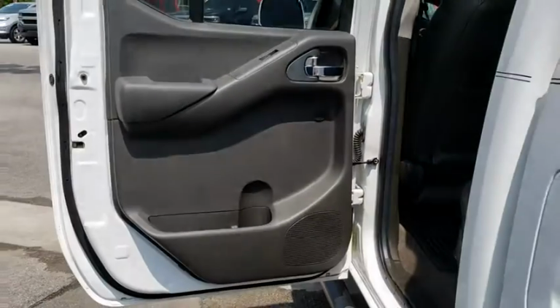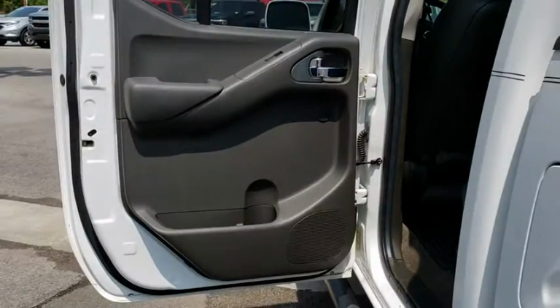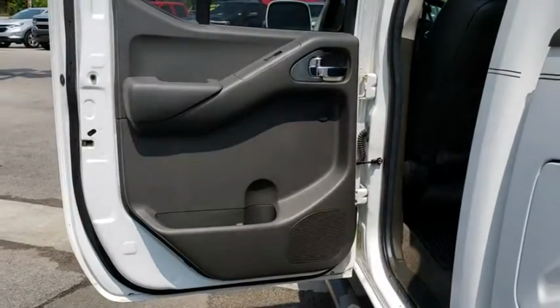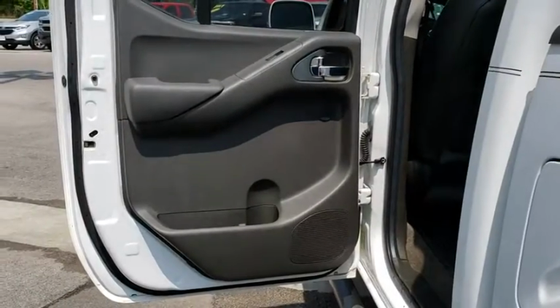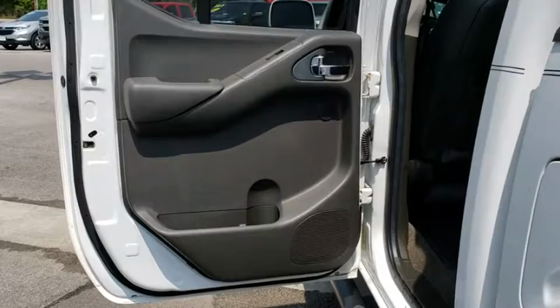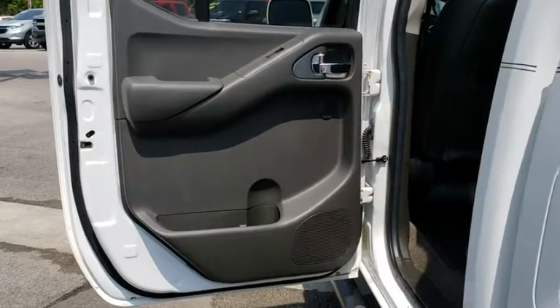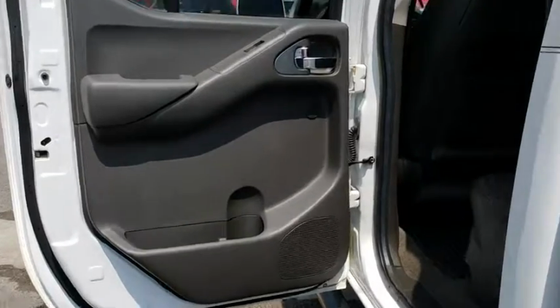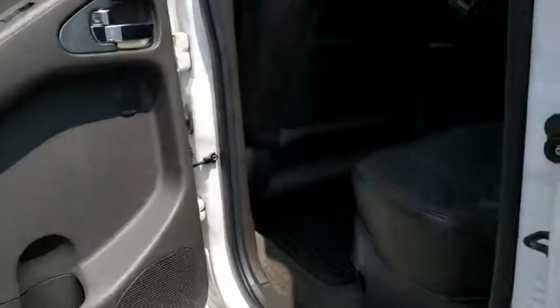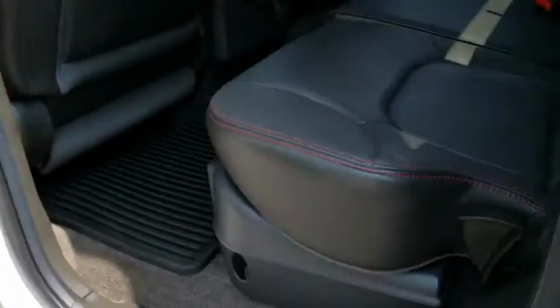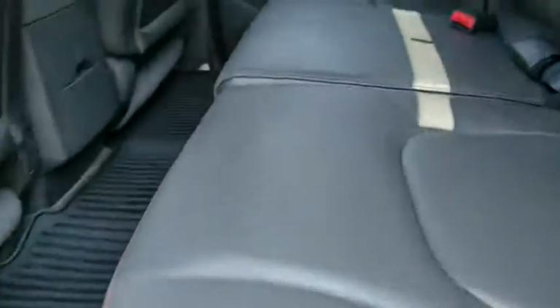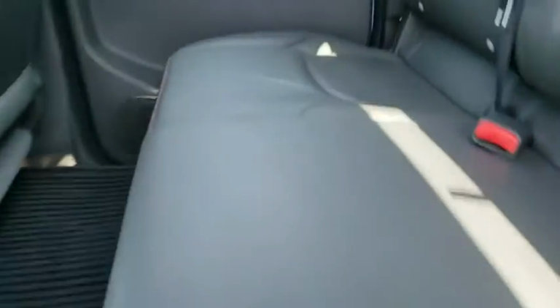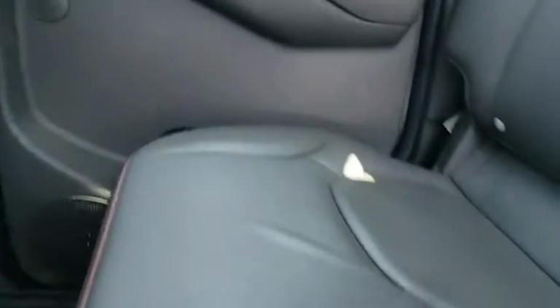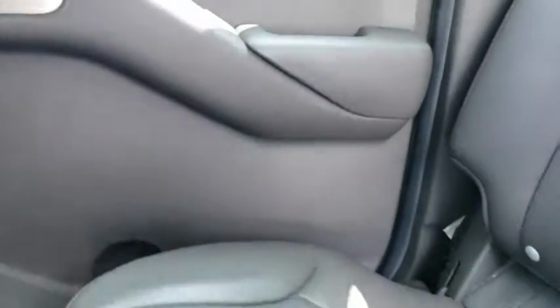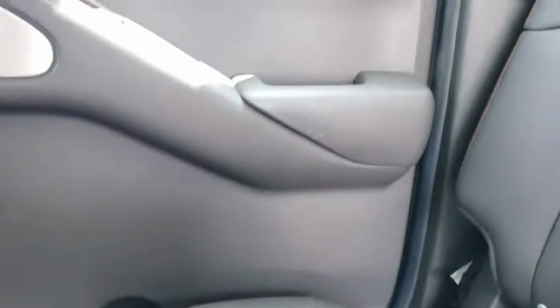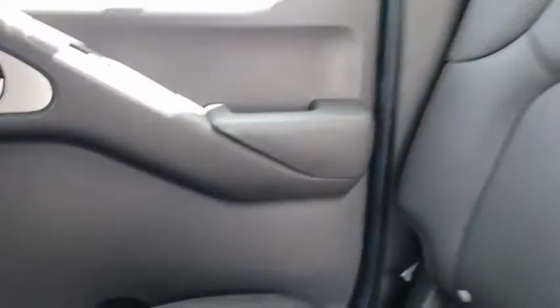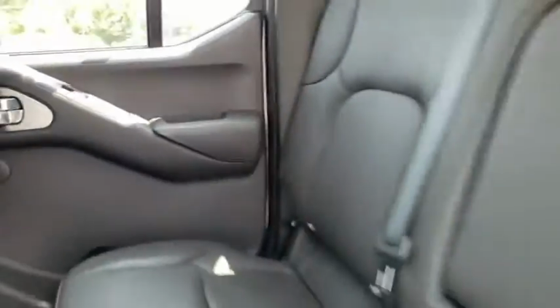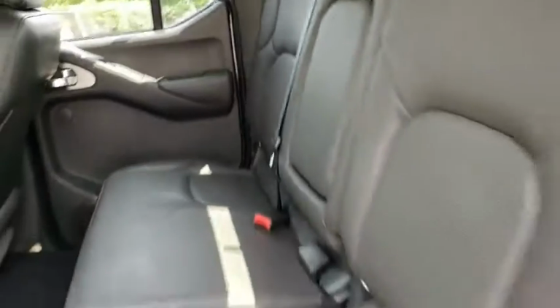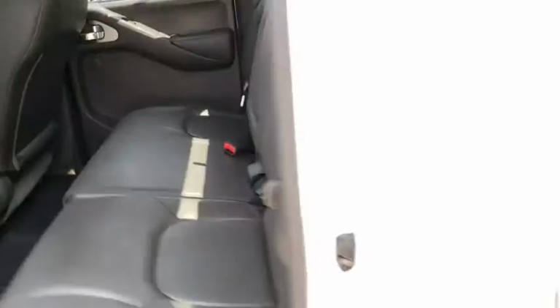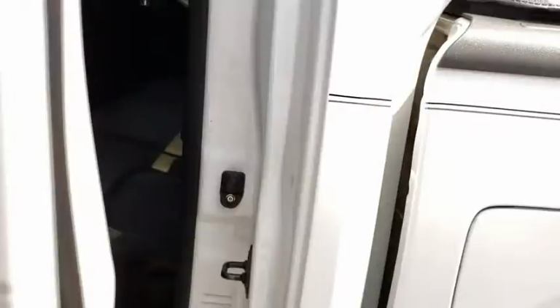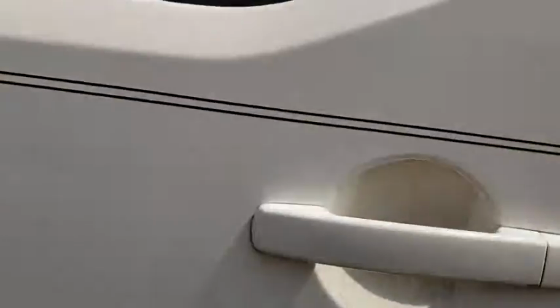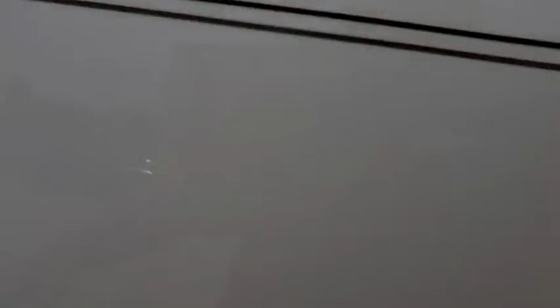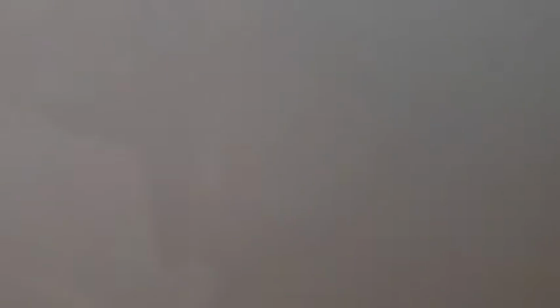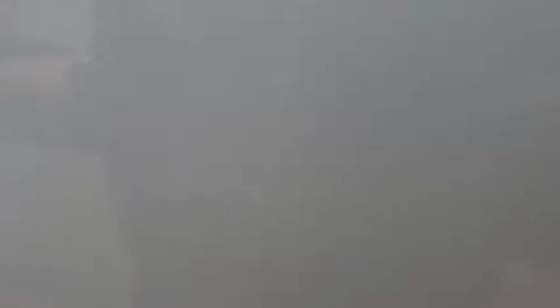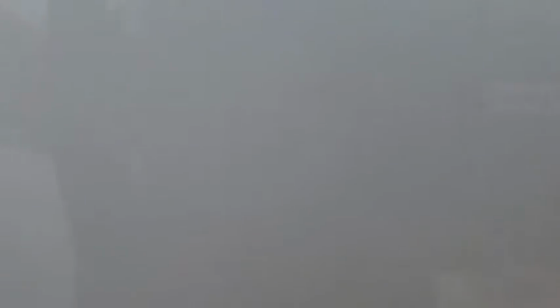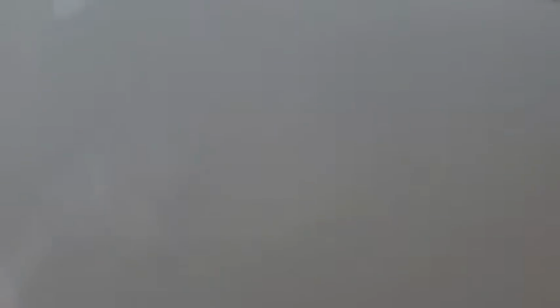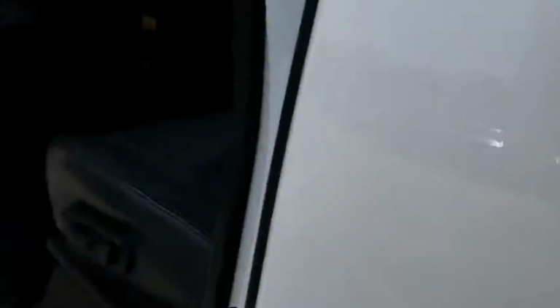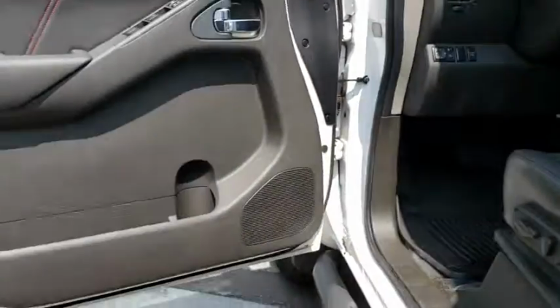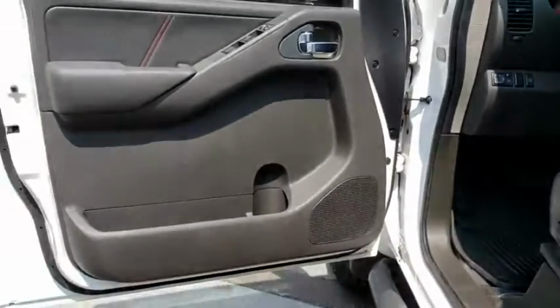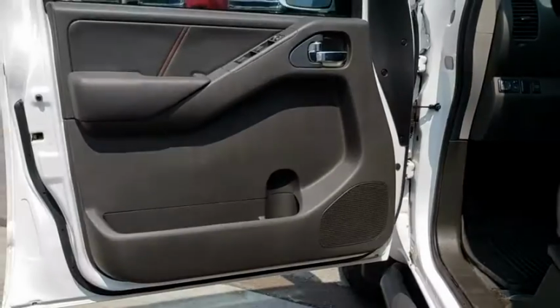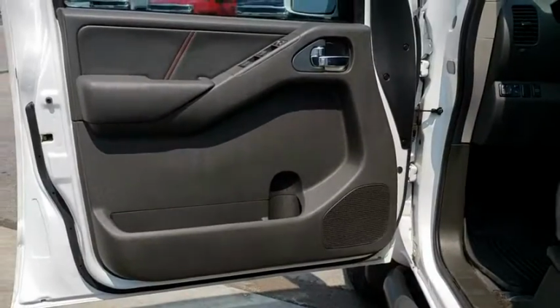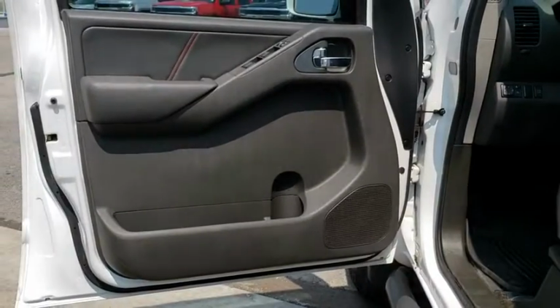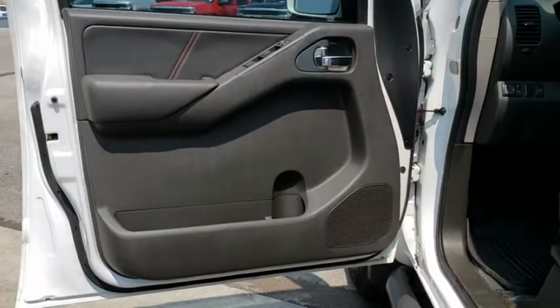Auto-dimming rear-view mirror, aluminum wheels, premium sound system, rear defrost, AM-FM stereo radio, passenger airbag, and bed liner. Searching for a dependable vehicle that looks great too? You found it, so stop in today.